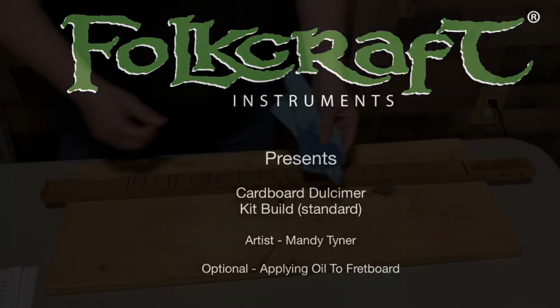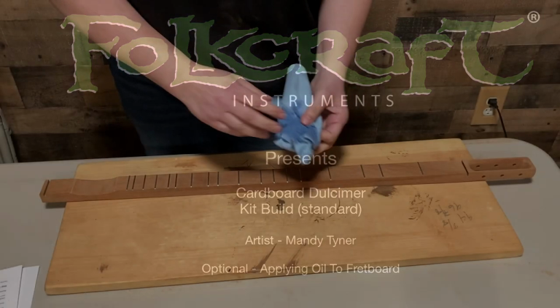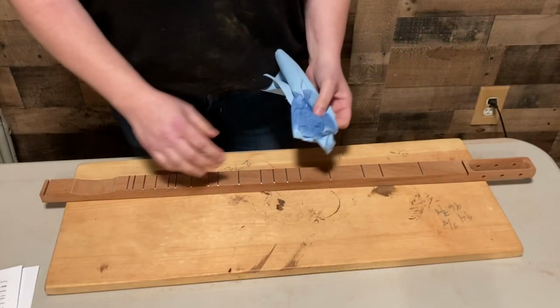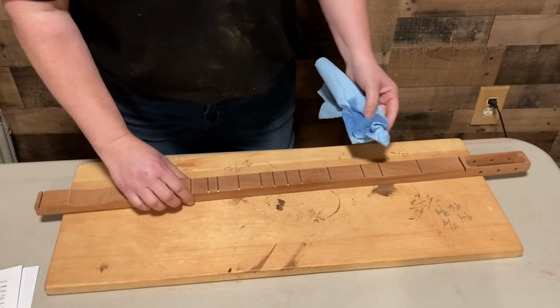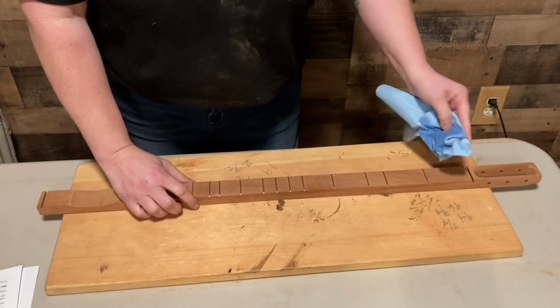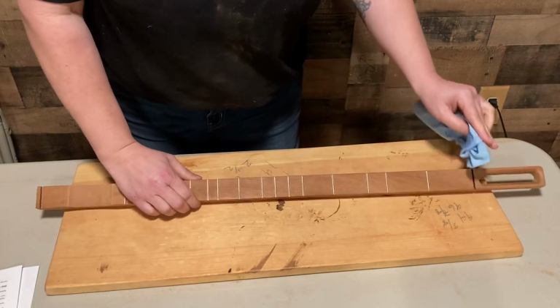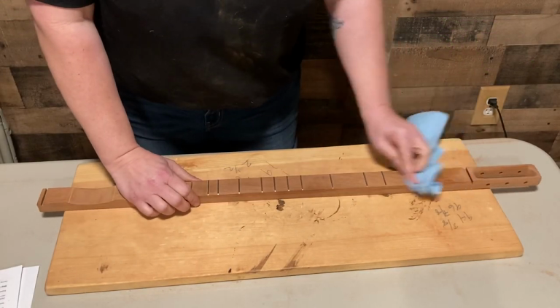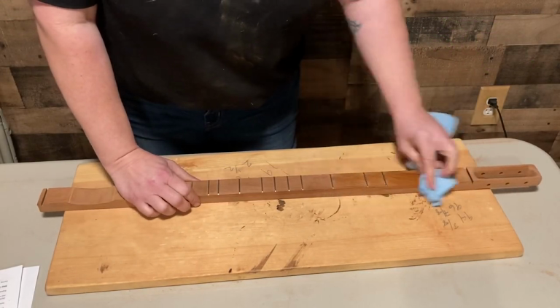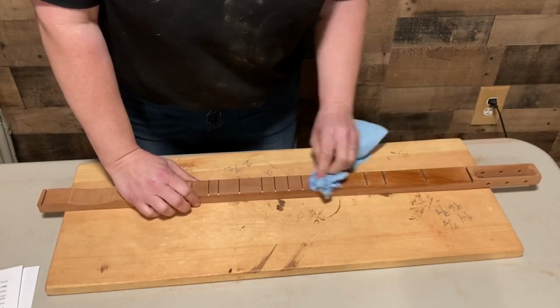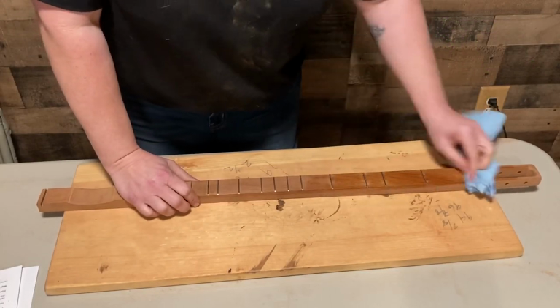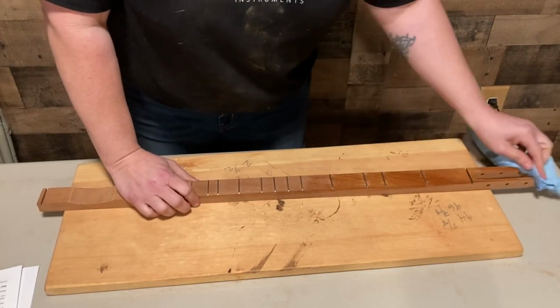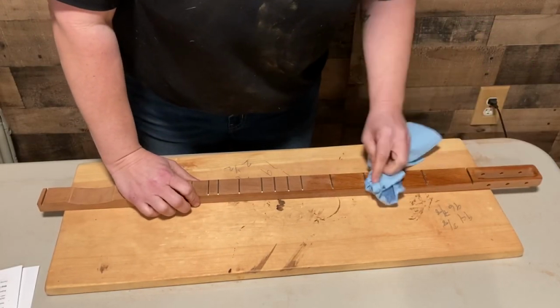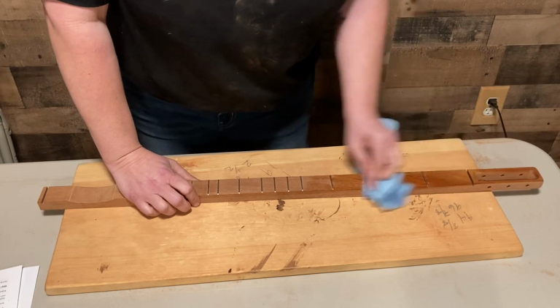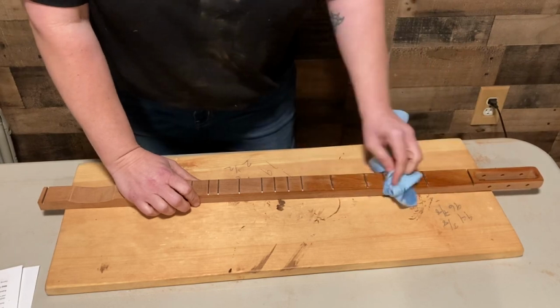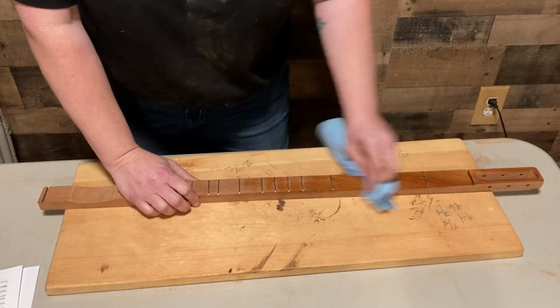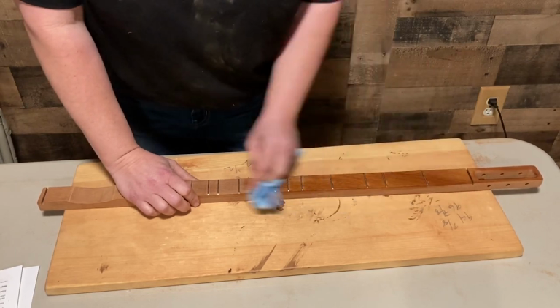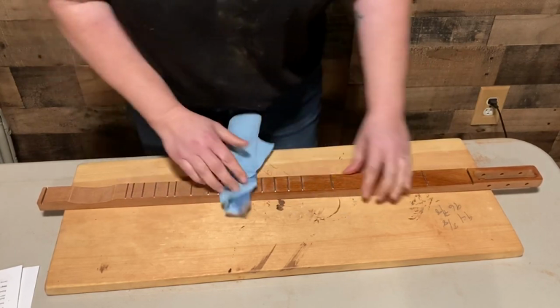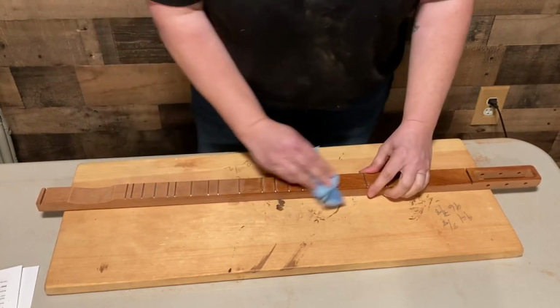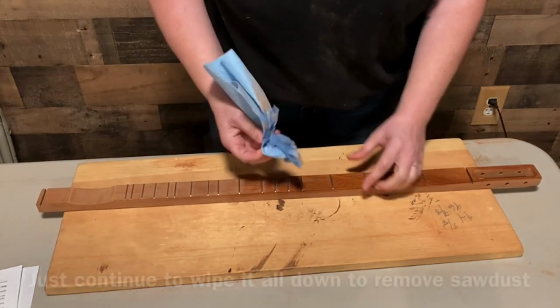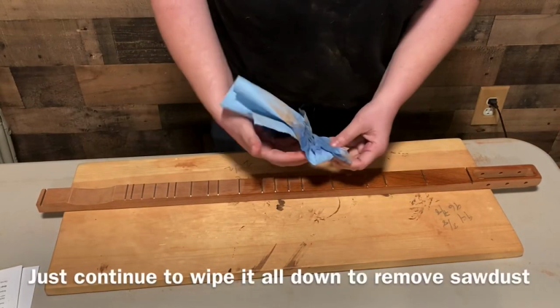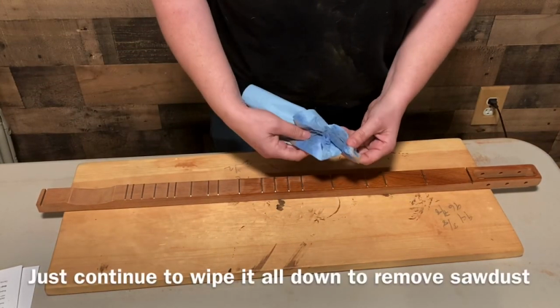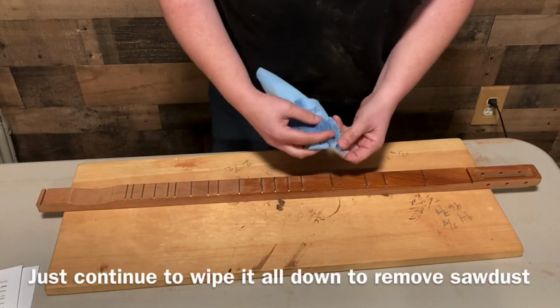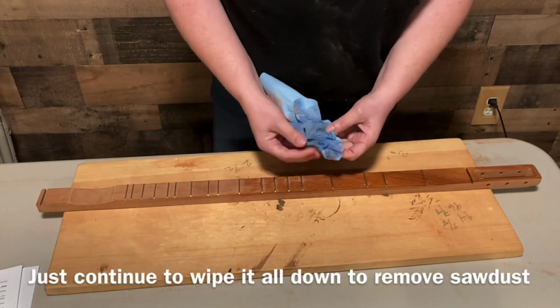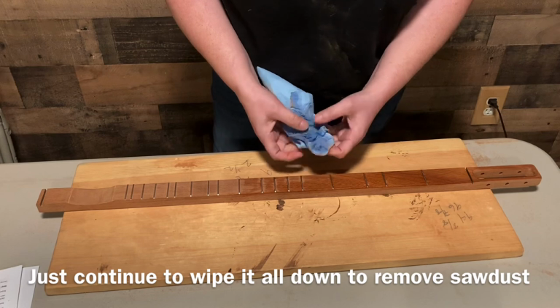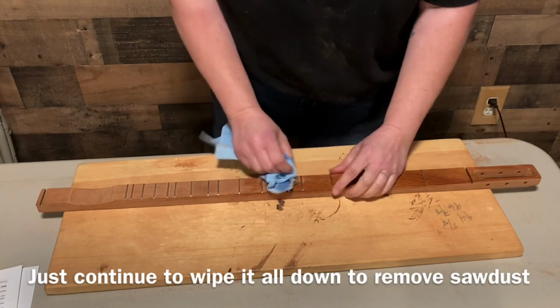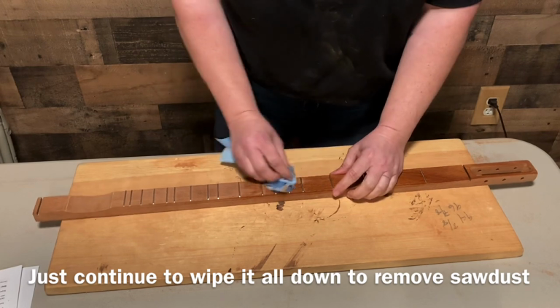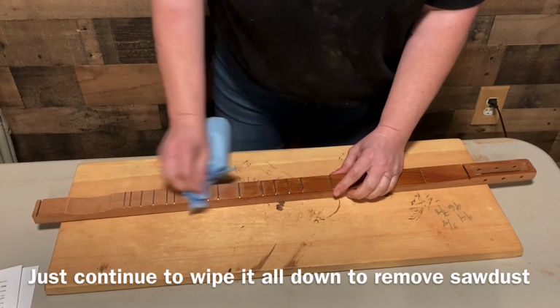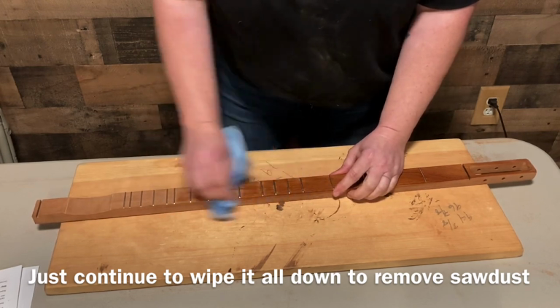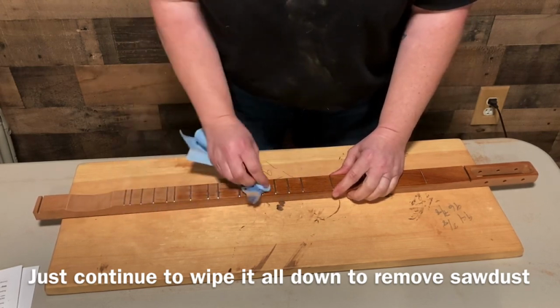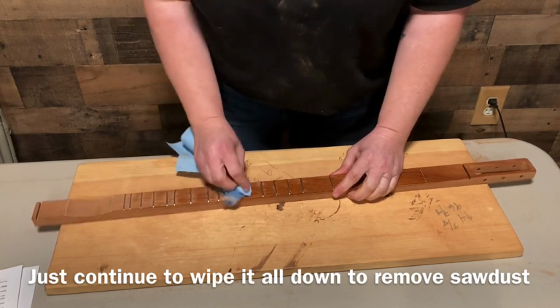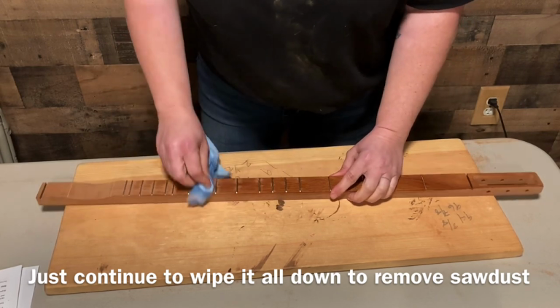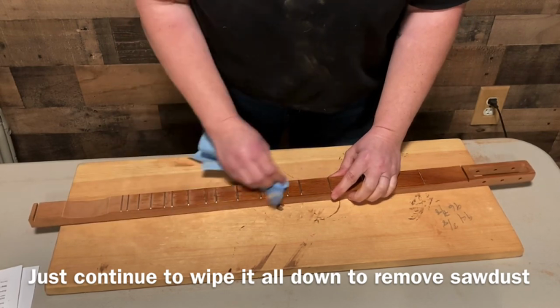I've got a shop towel wet and I'm just going to lightly wipe it down to get the dirt off — you can see there's sand and dirt everywhere from when I sanded.